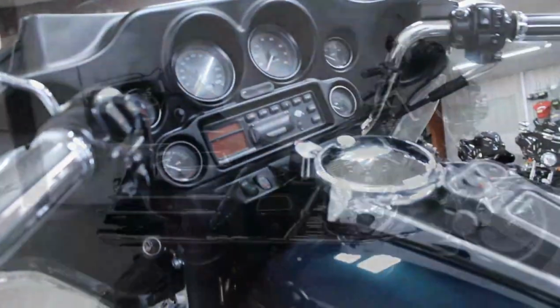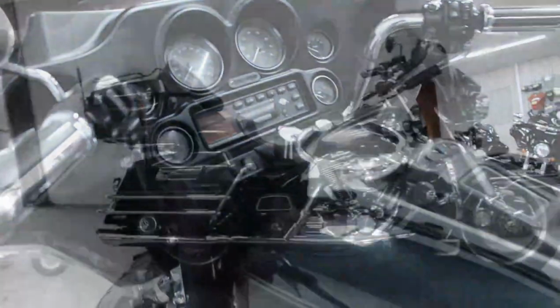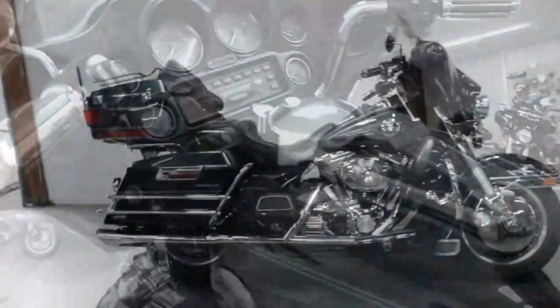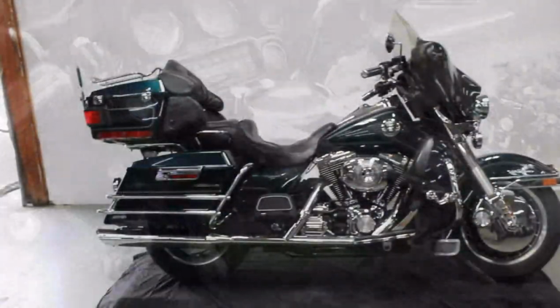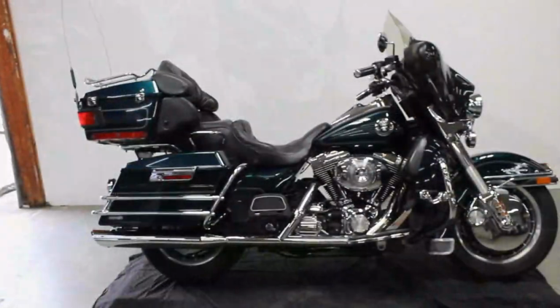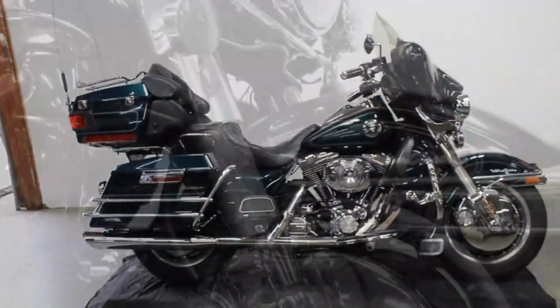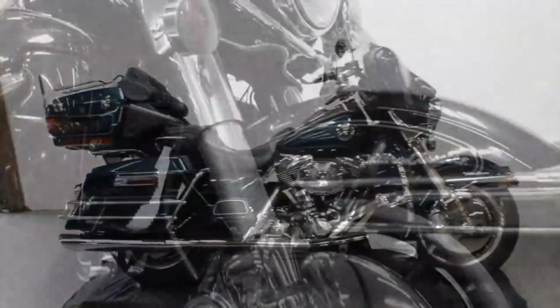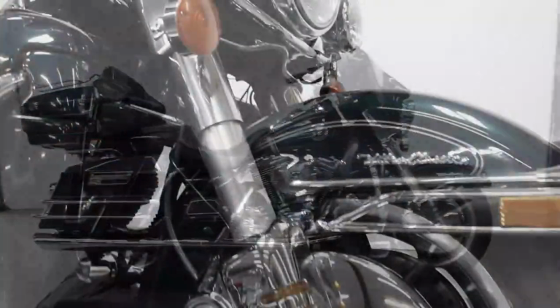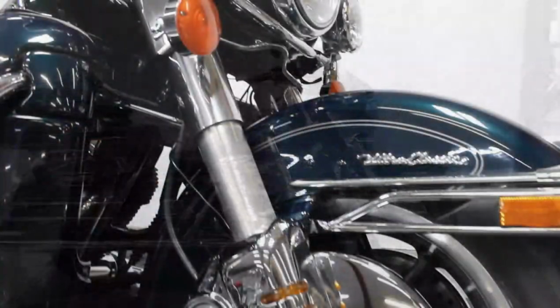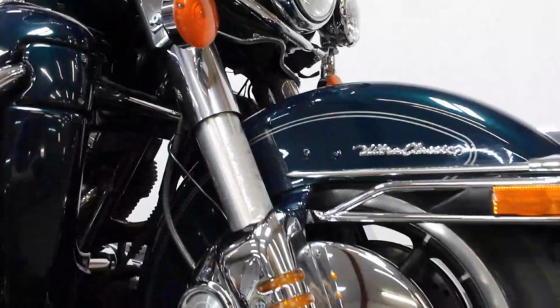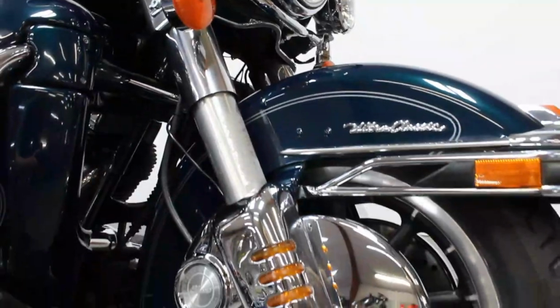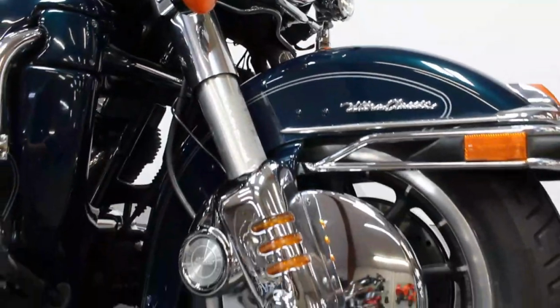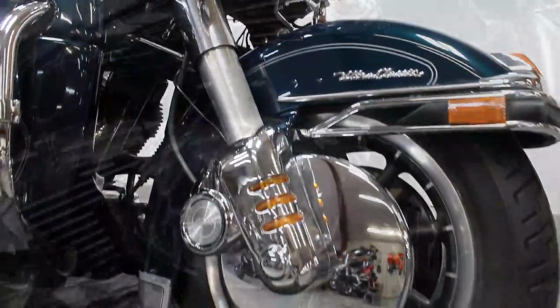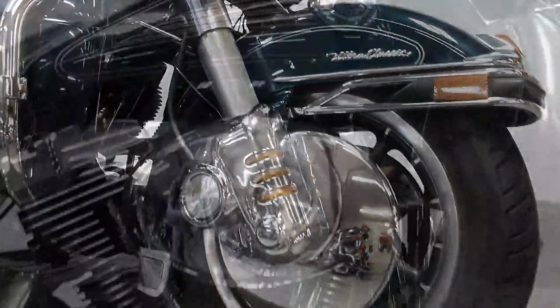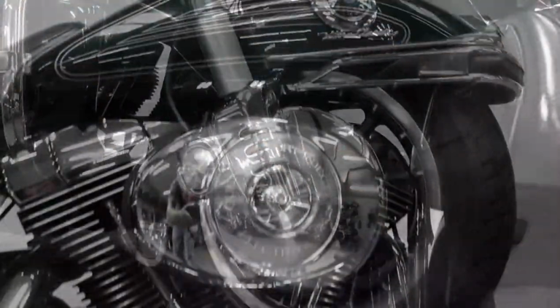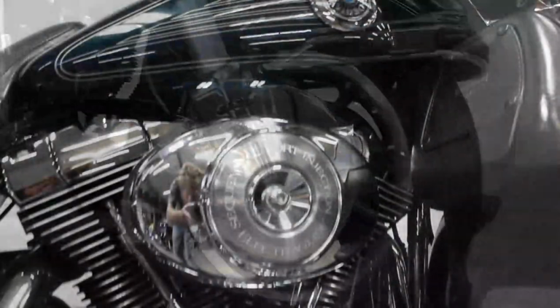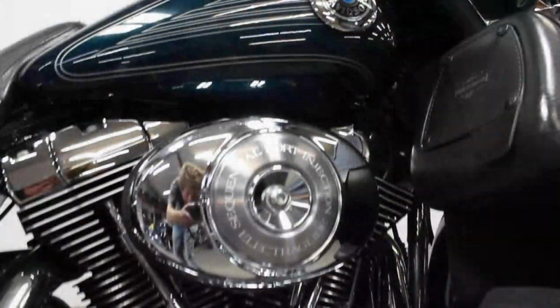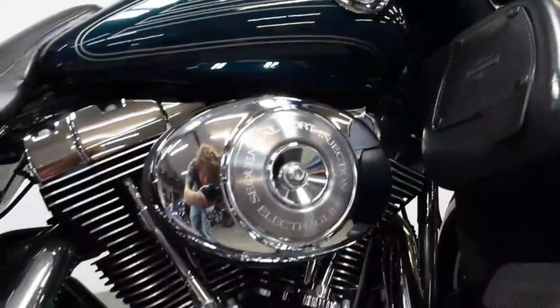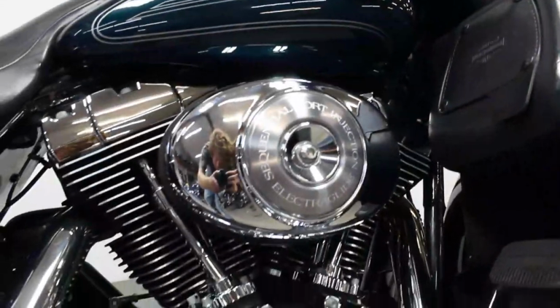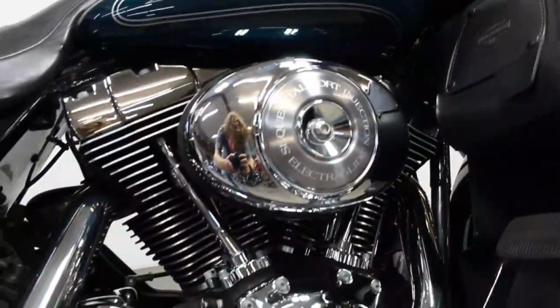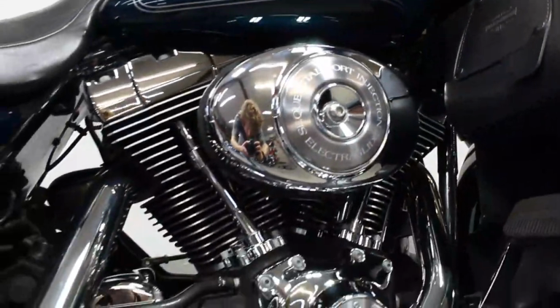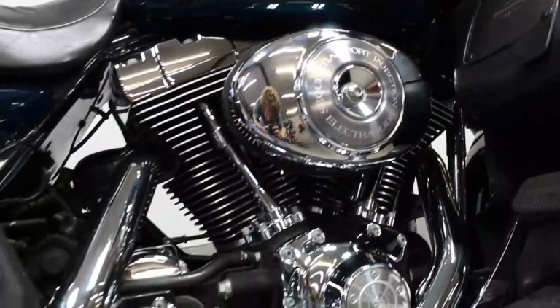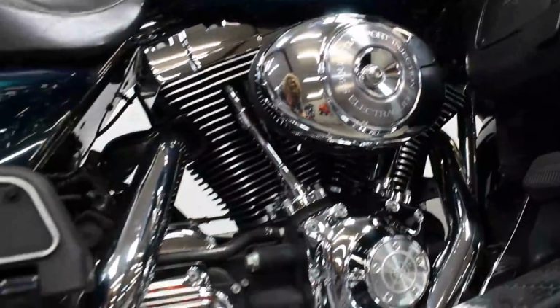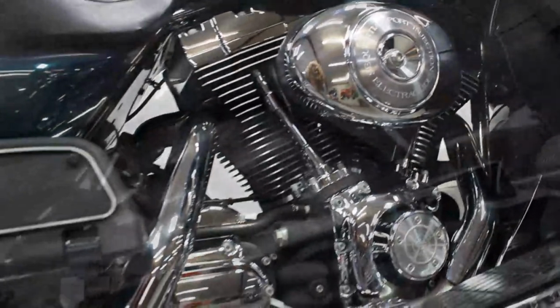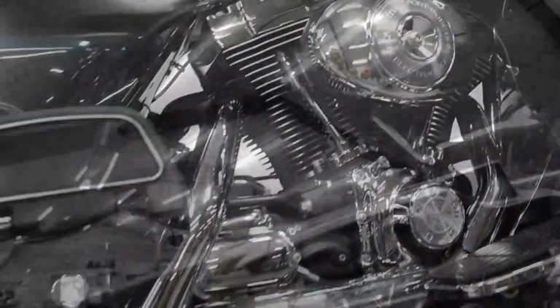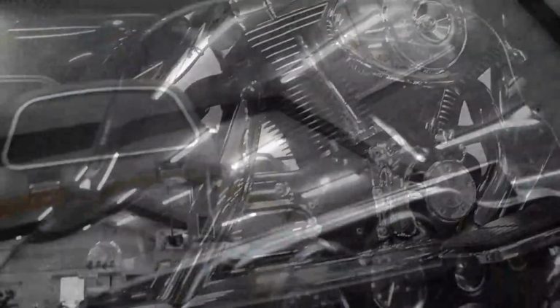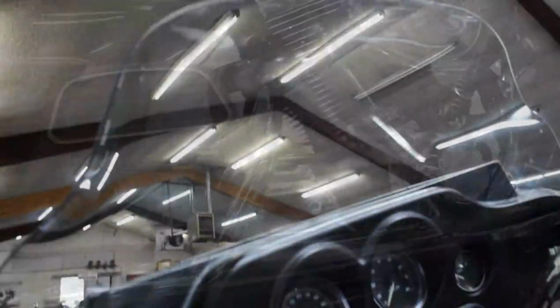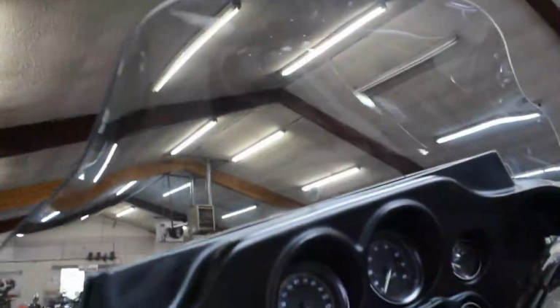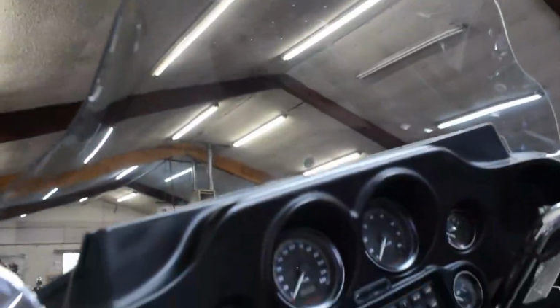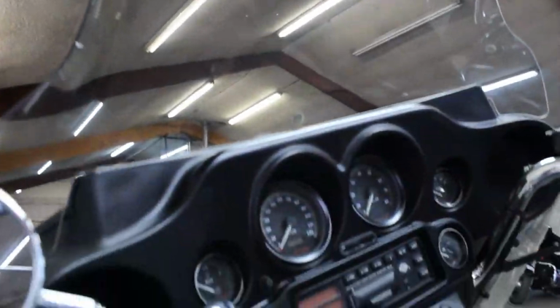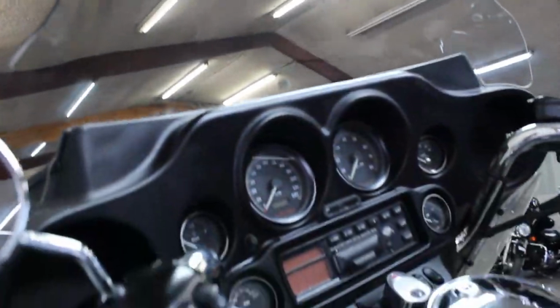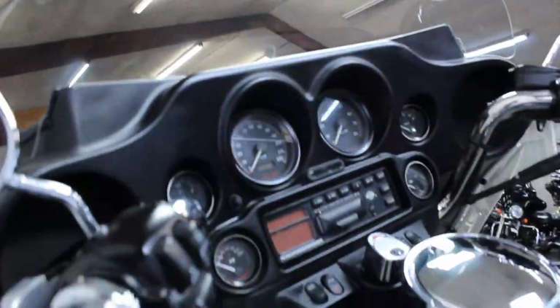Just serviced here at the dealership and ready for the road. Guaranteed financing, leasing programs, layaway programs, and your trade-ins are always welcome. Give us a call at 810-648-9500.